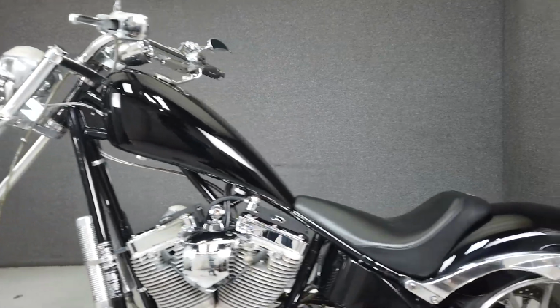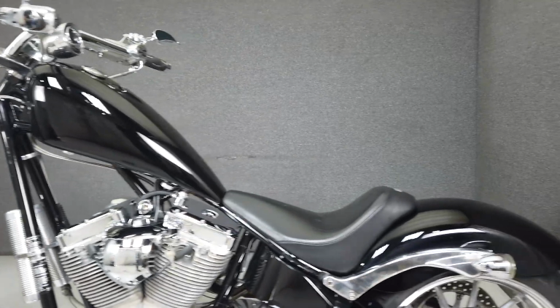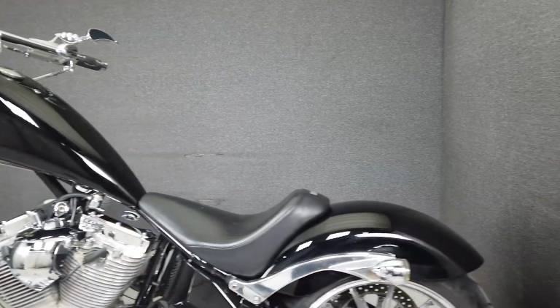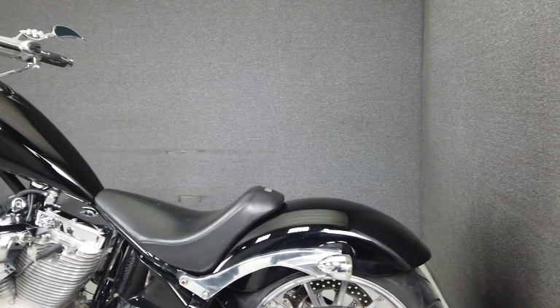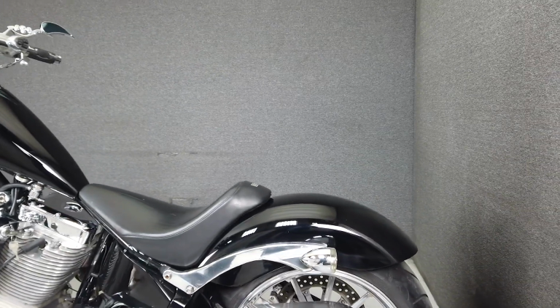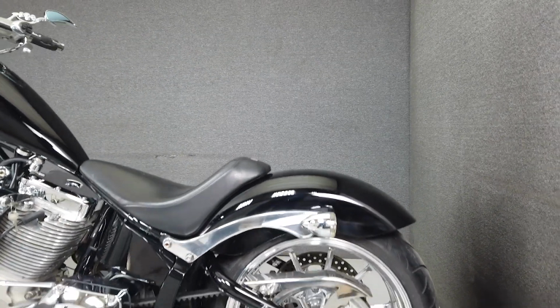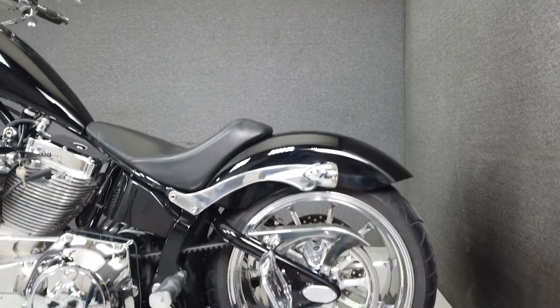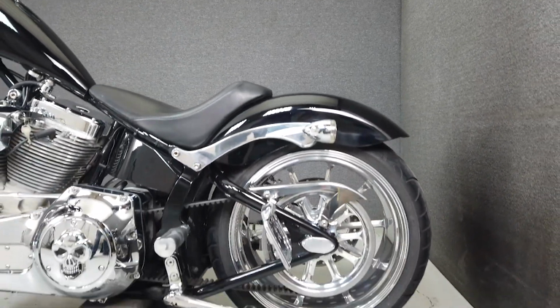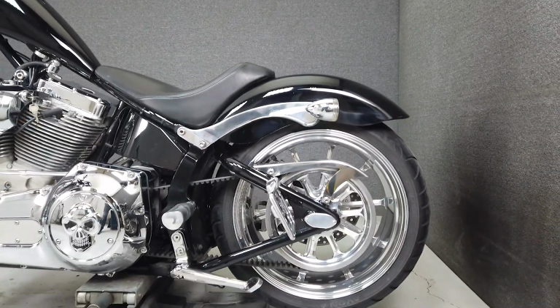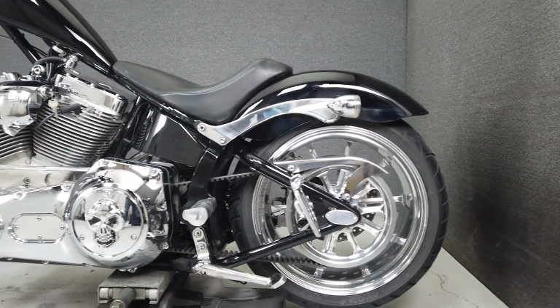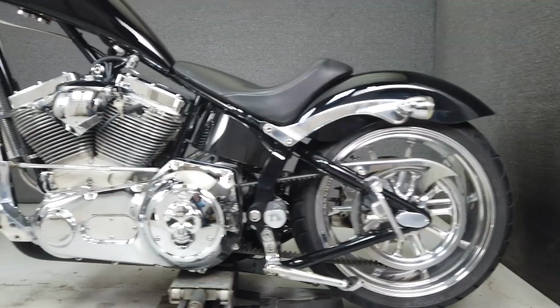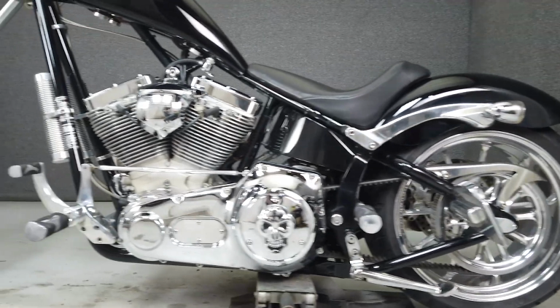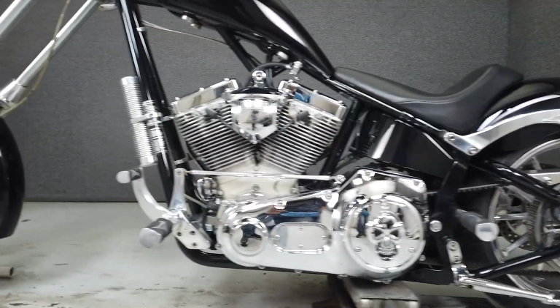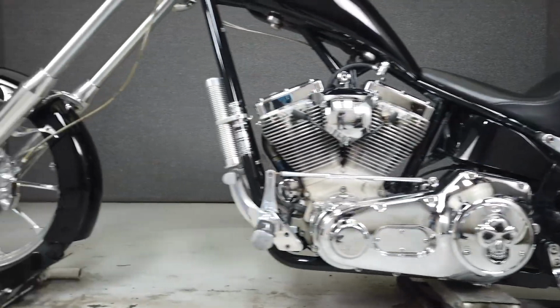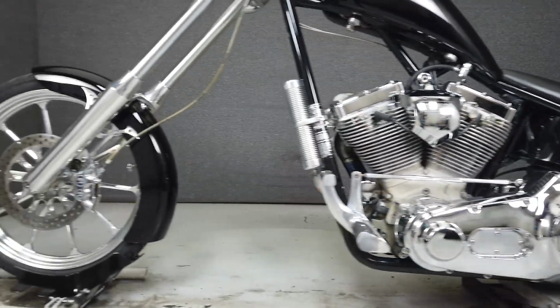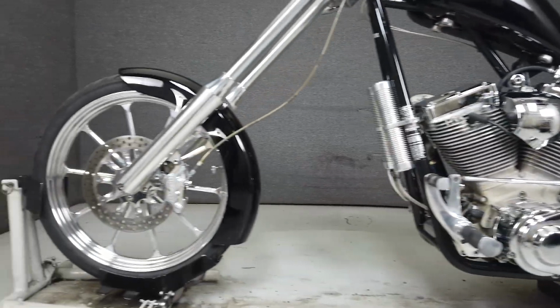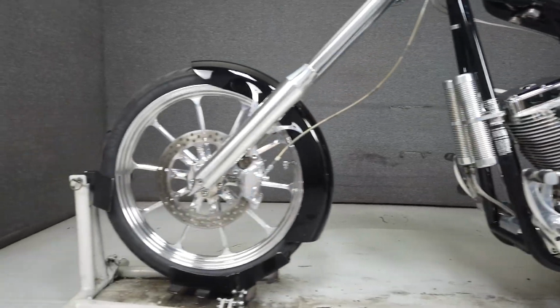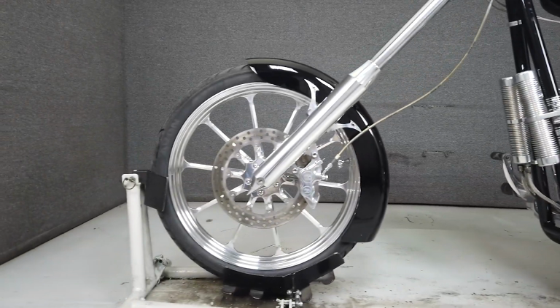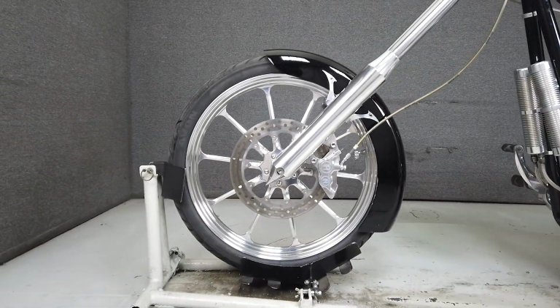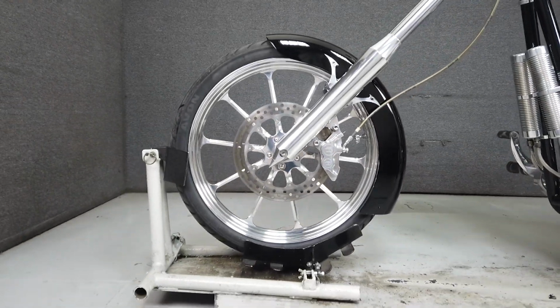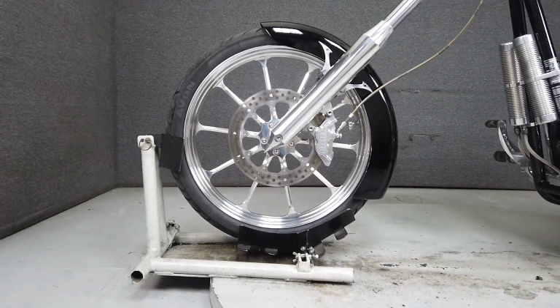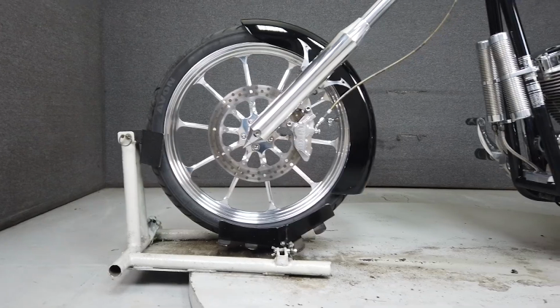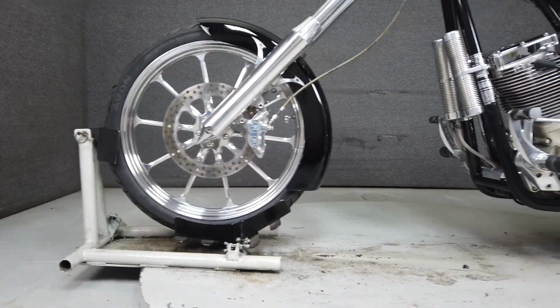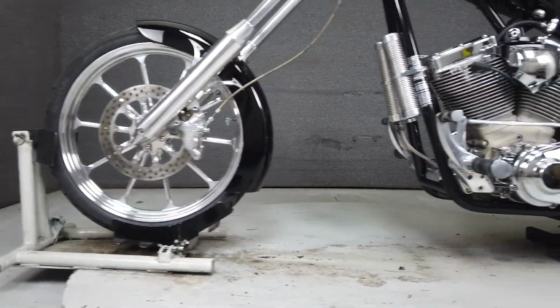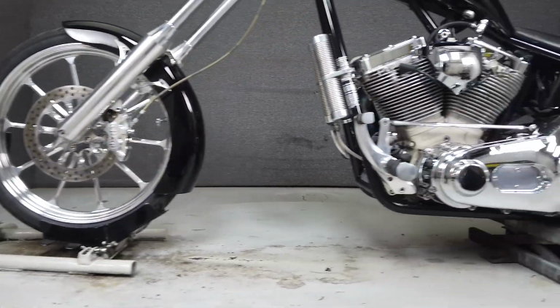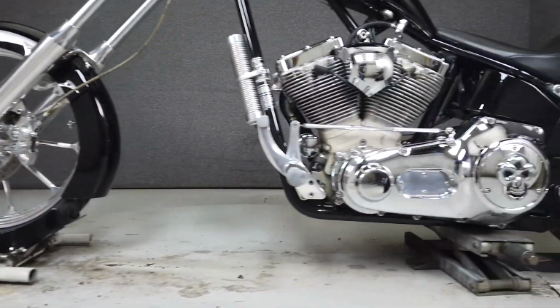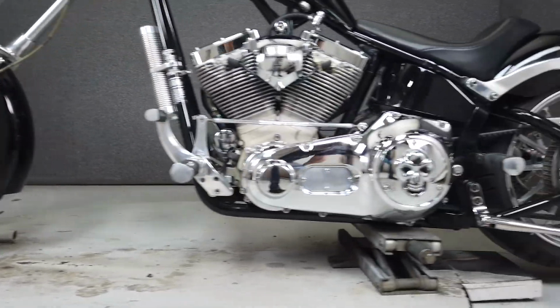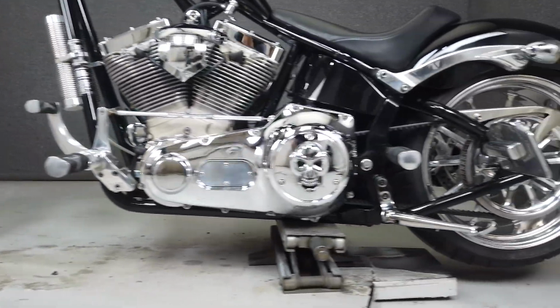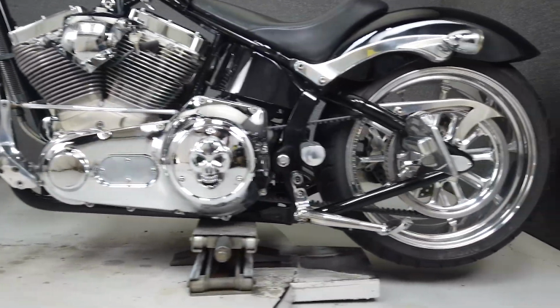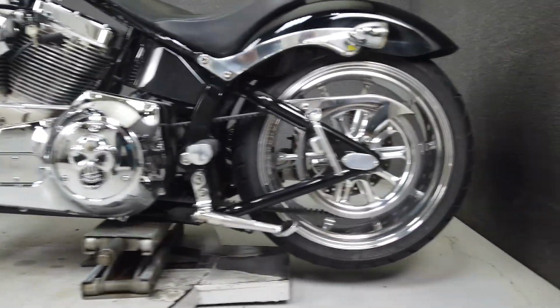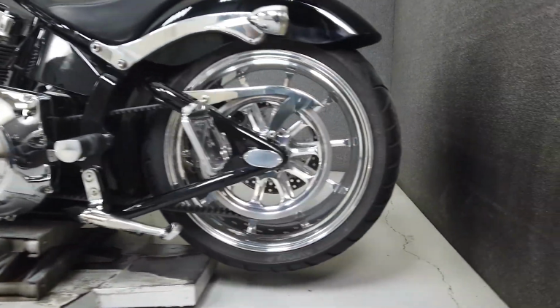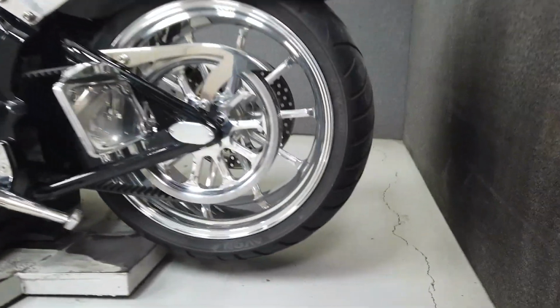It will need a functioning ignition kill switch and baffles installed in the exhaust to pass New Hampshire state inspection. This vehicle has received our premium service and detail and comes covered under a 90-day nationwide warranty.